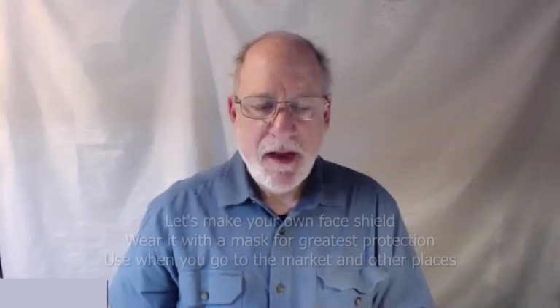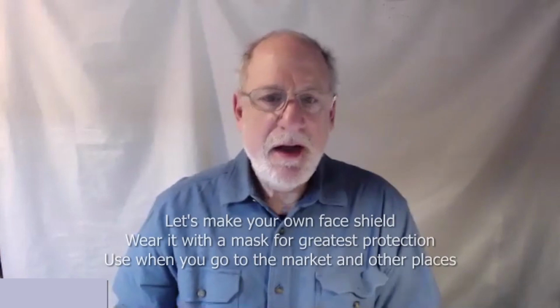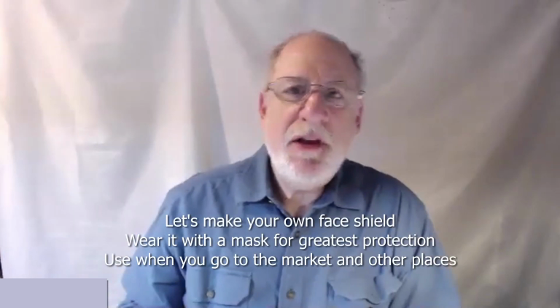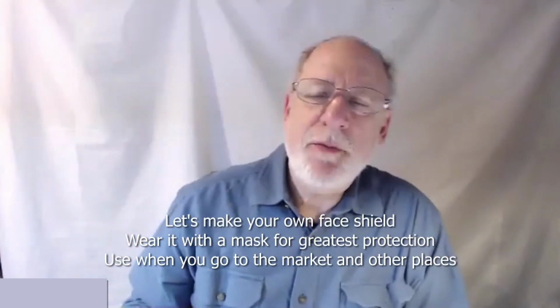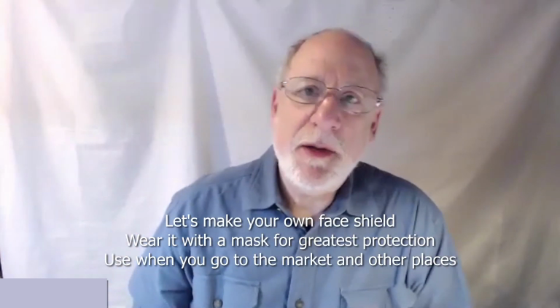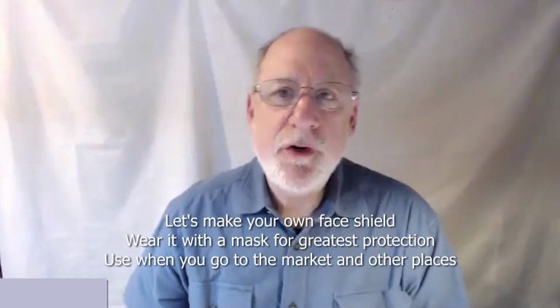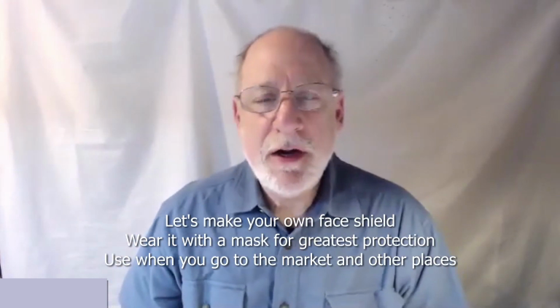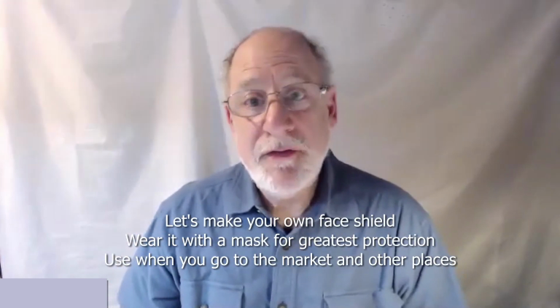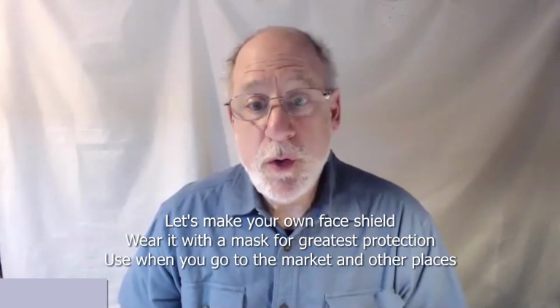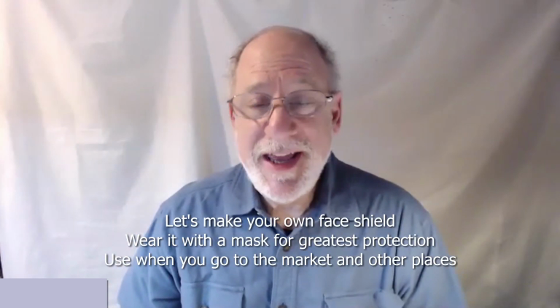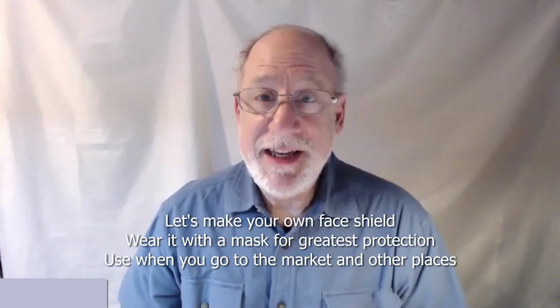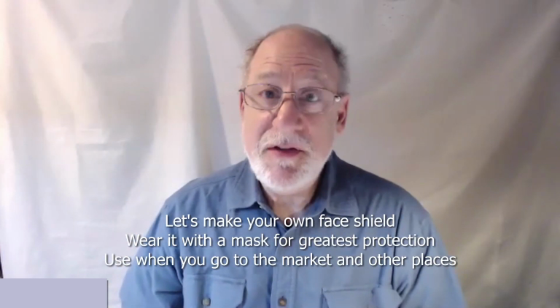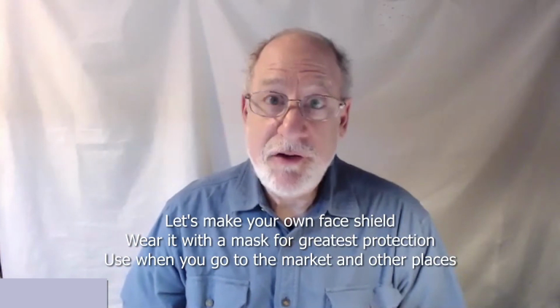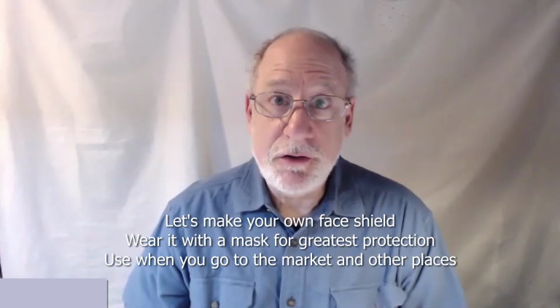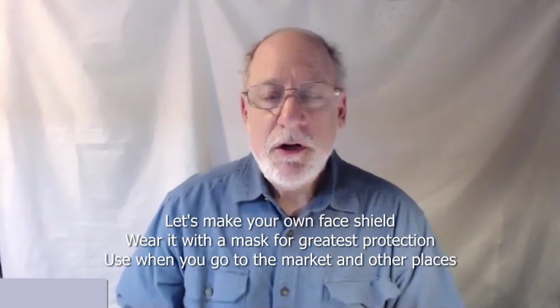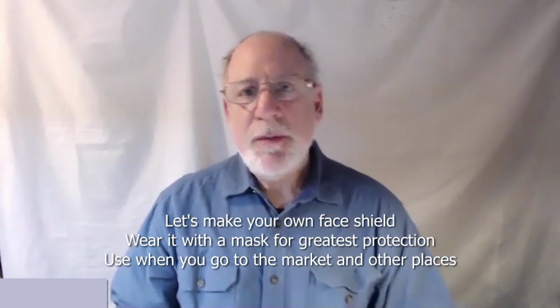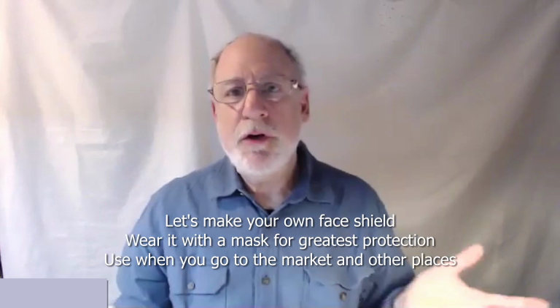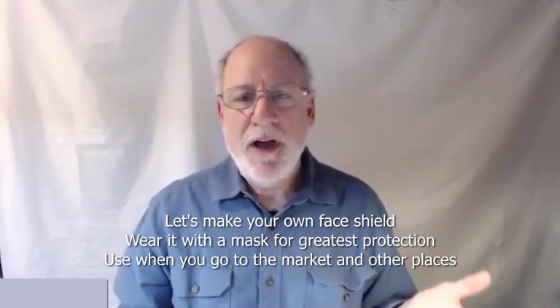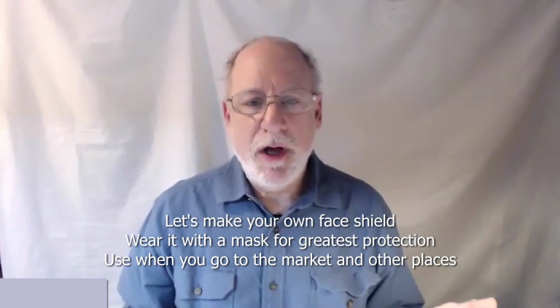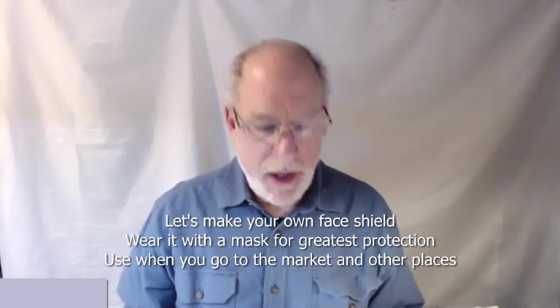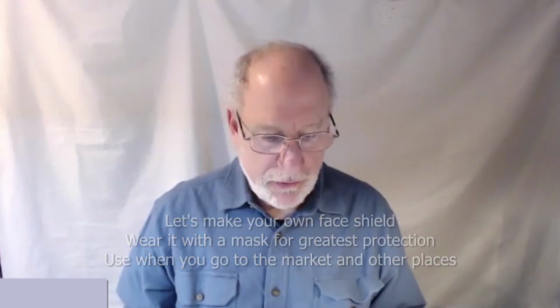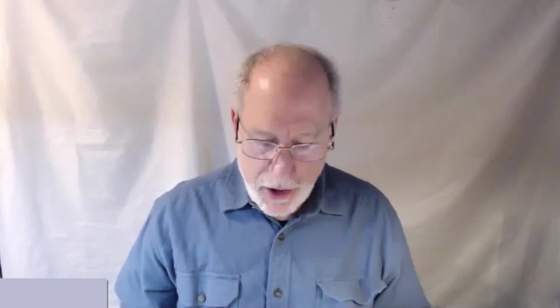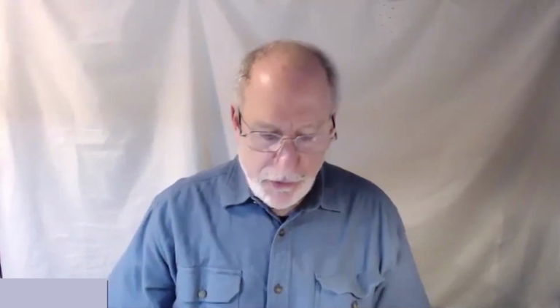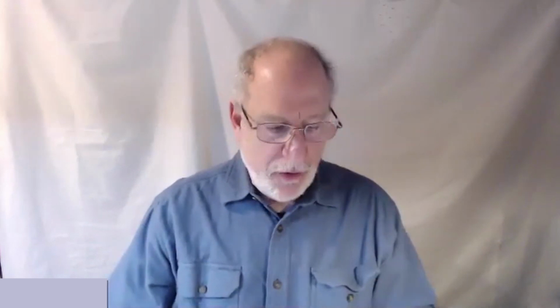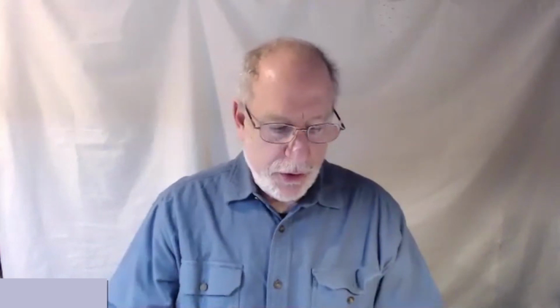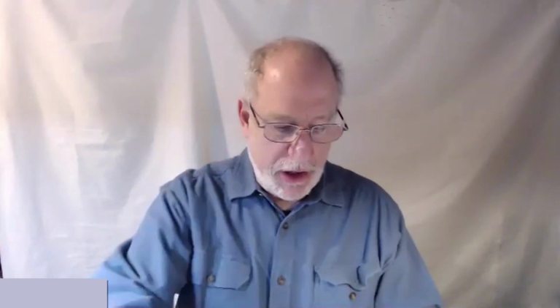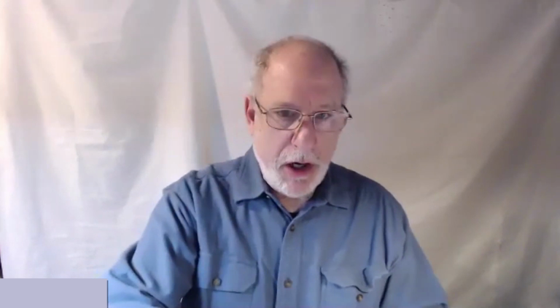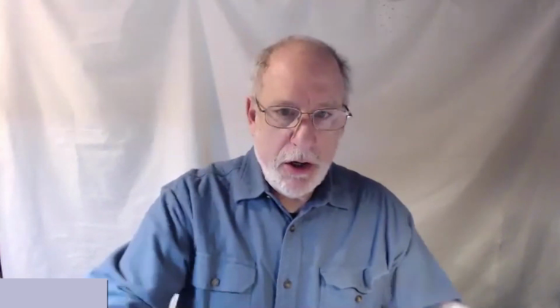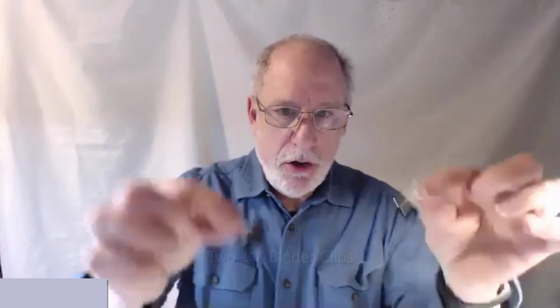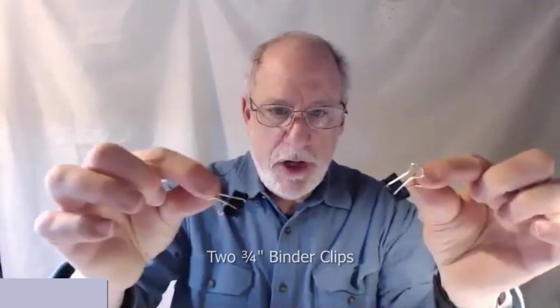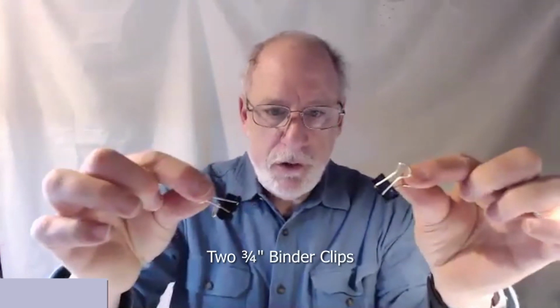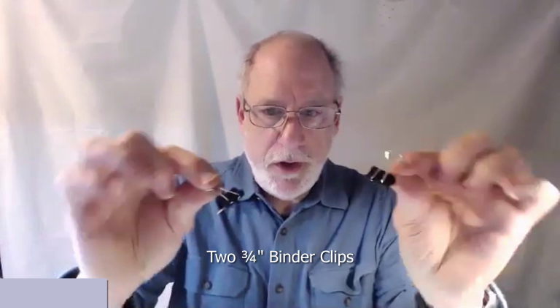Hi, I'm Steve Eisenberg and I'm going to show you how to make a very quick and easy face shield using materials you have around your house. First of all, what you're going to need are these two things.